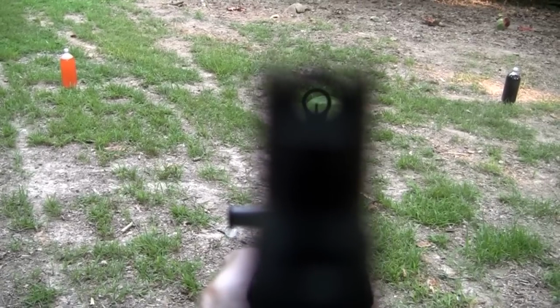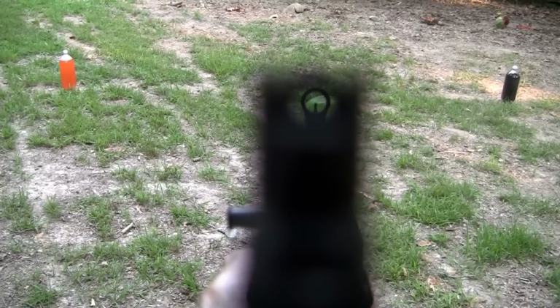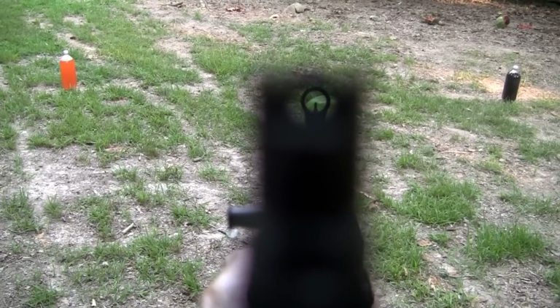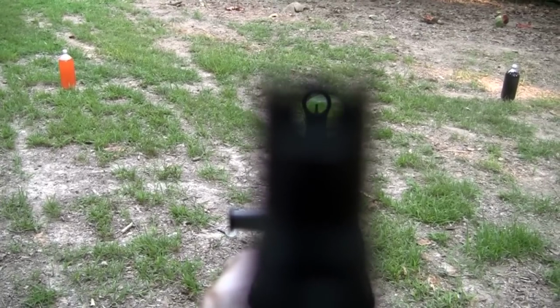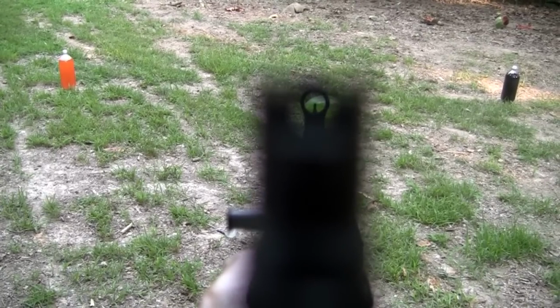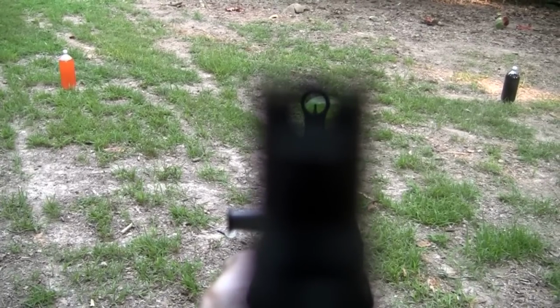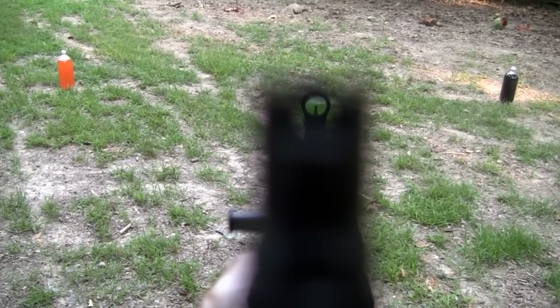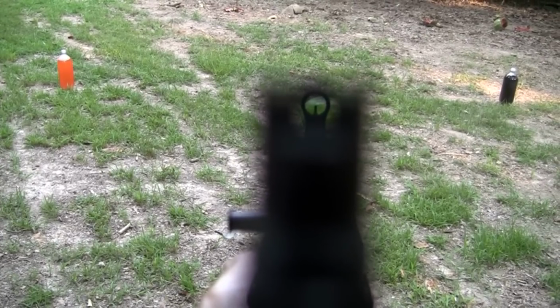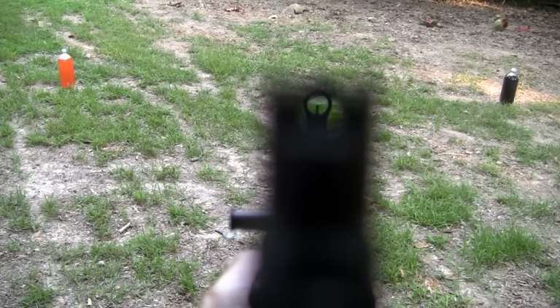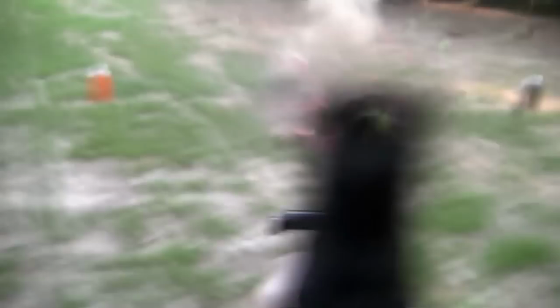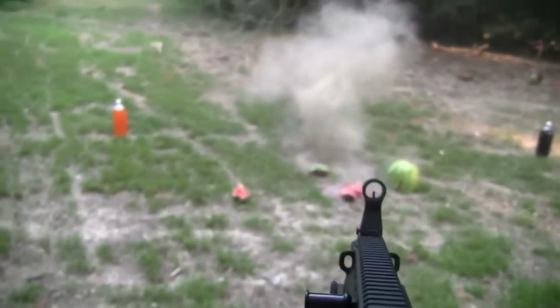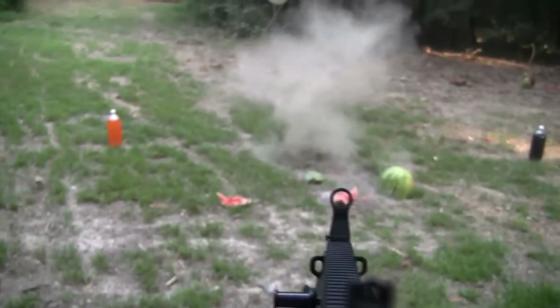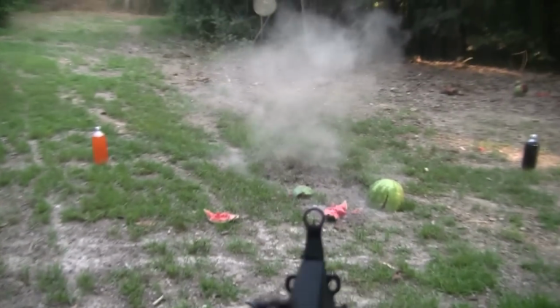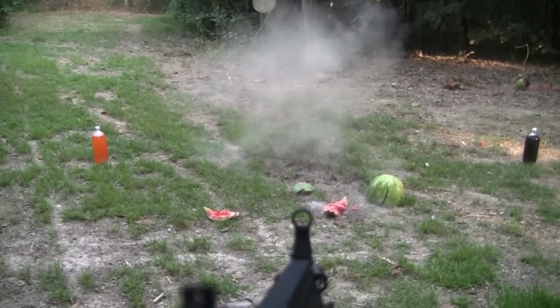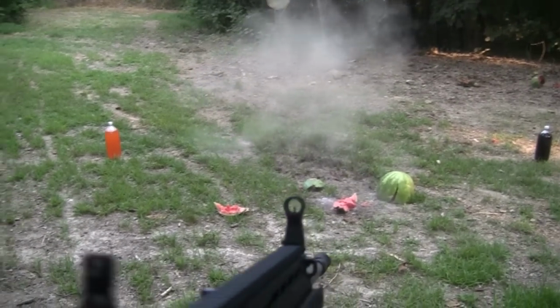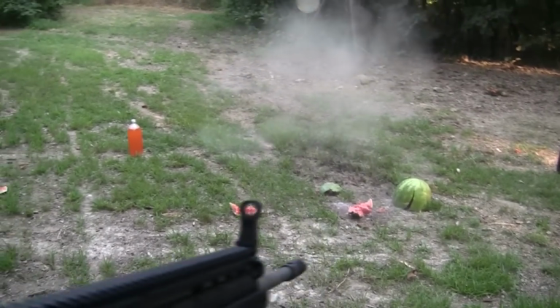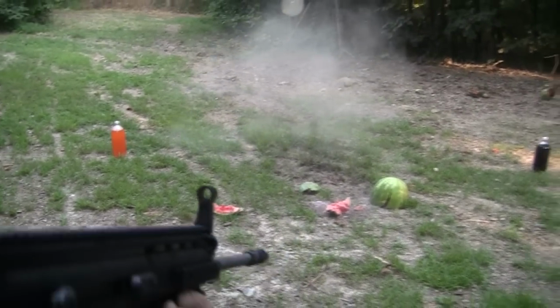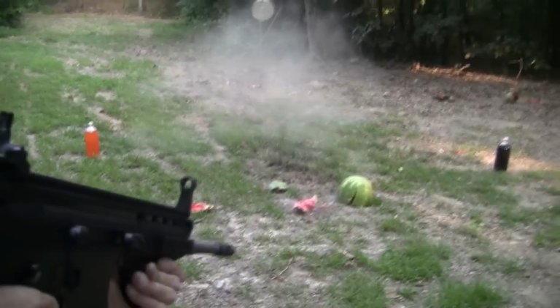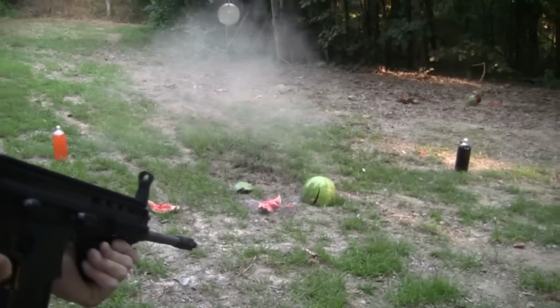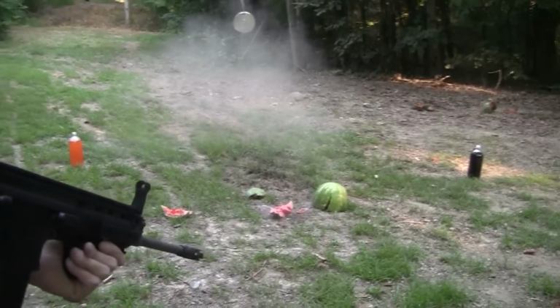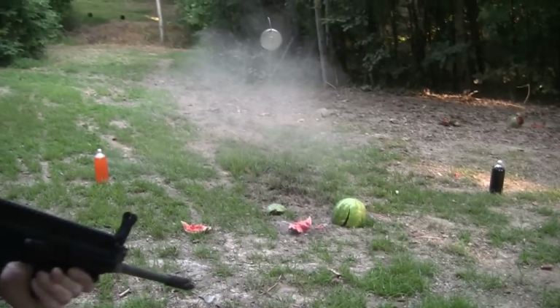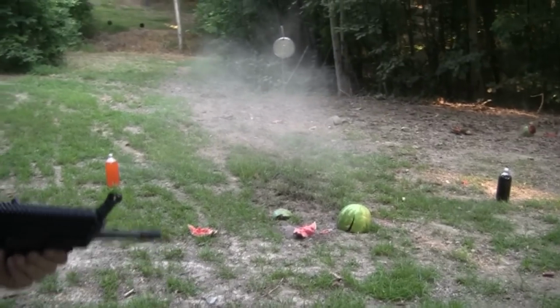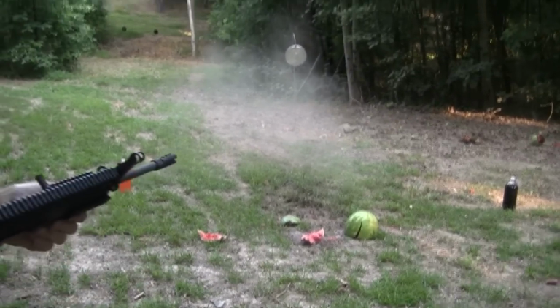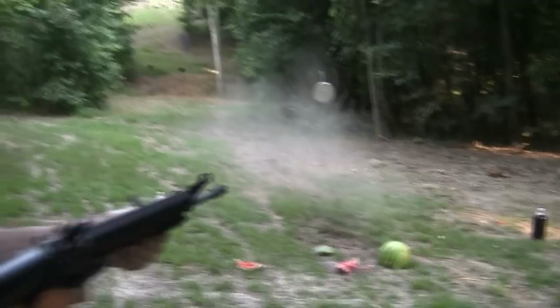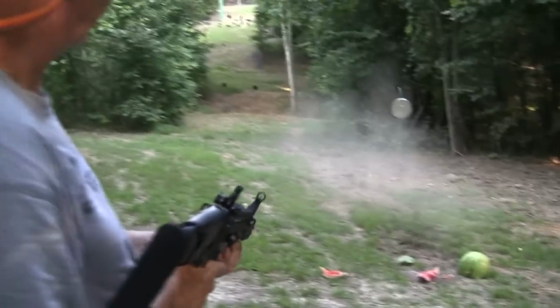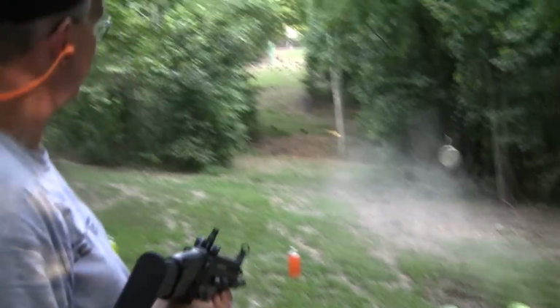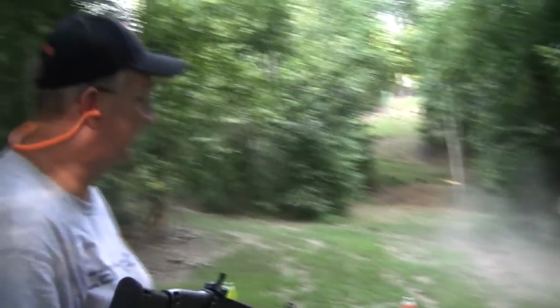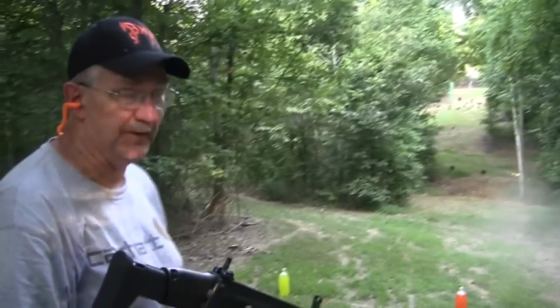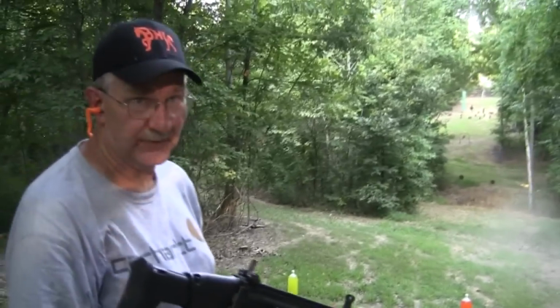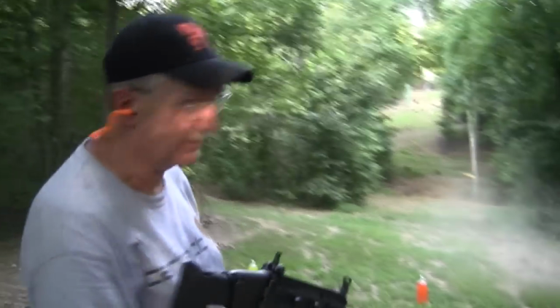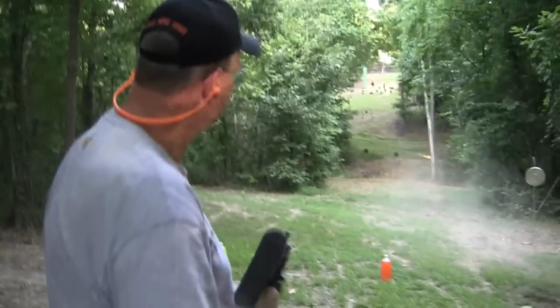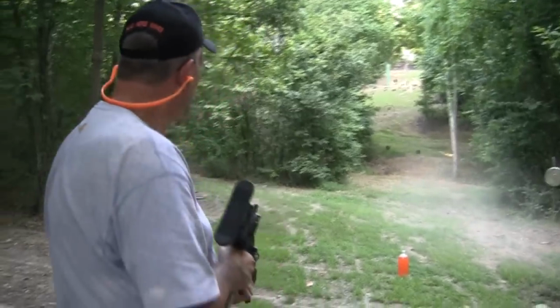Alright, let's scar this watermelon. That scarred it alright. Let's scar a couple other things across the hill if we can.